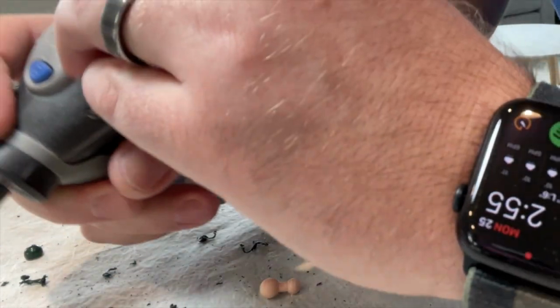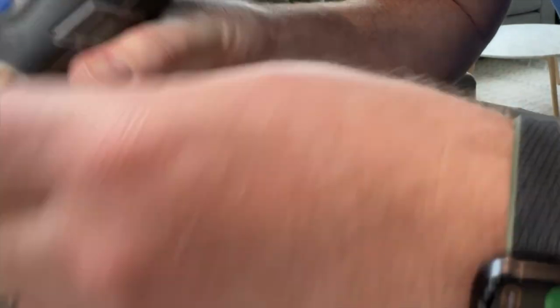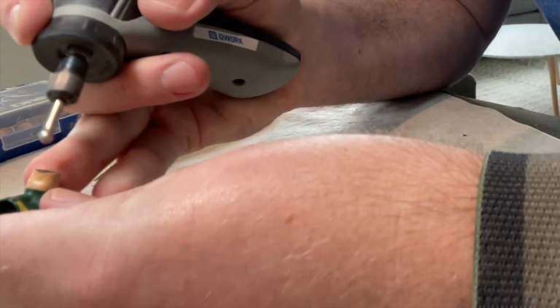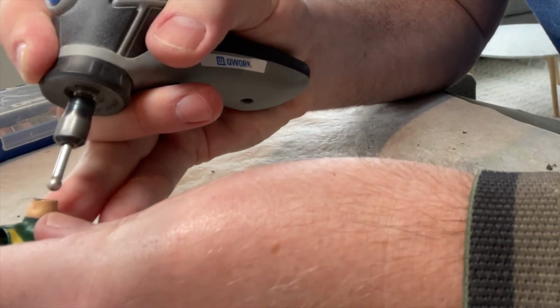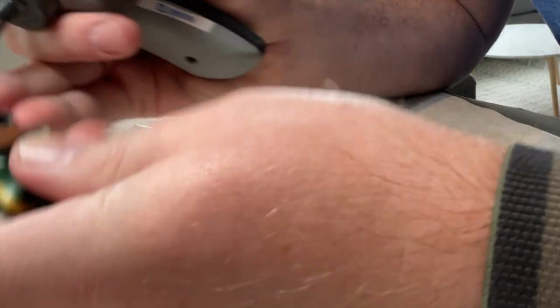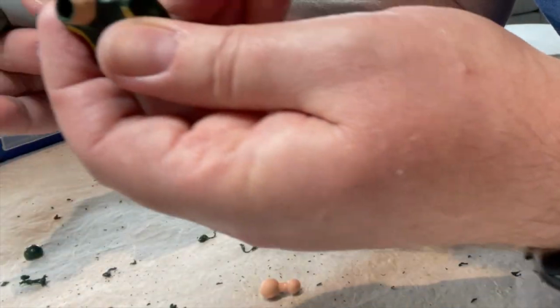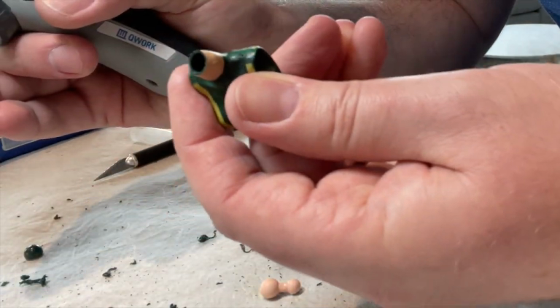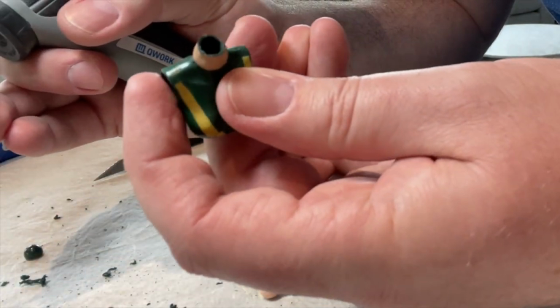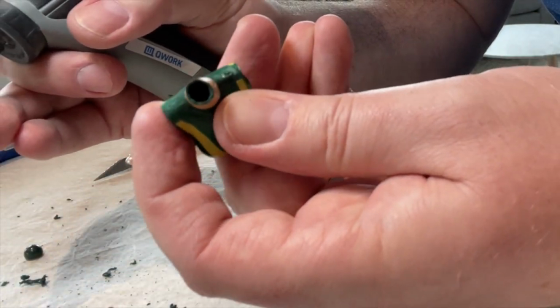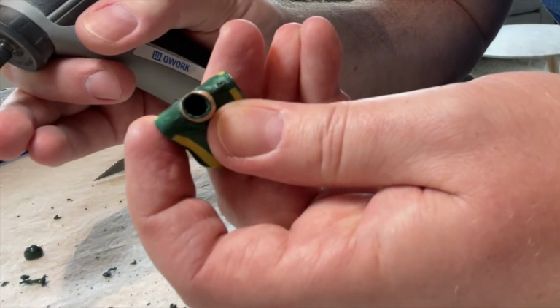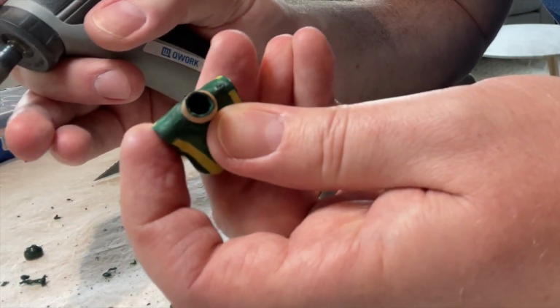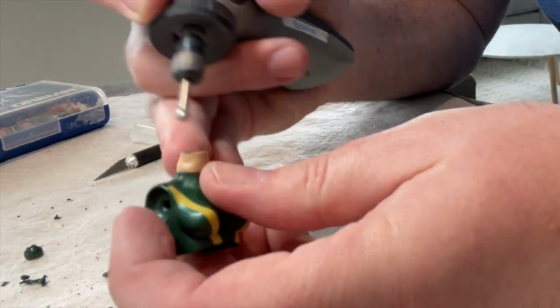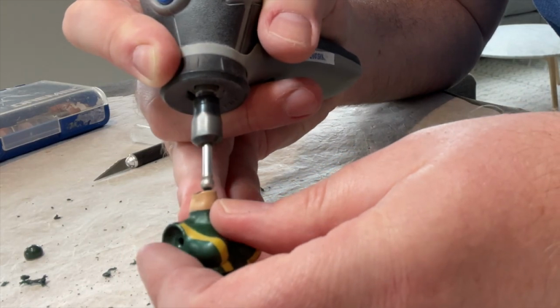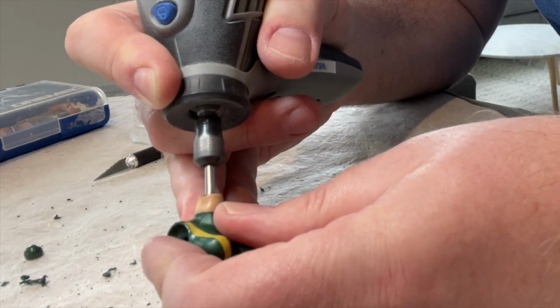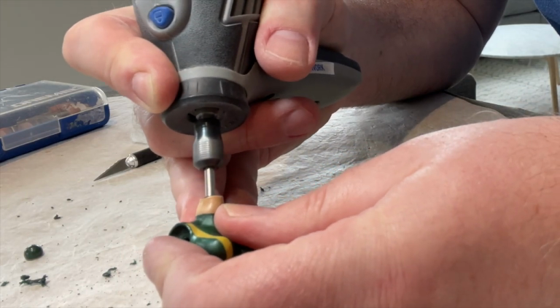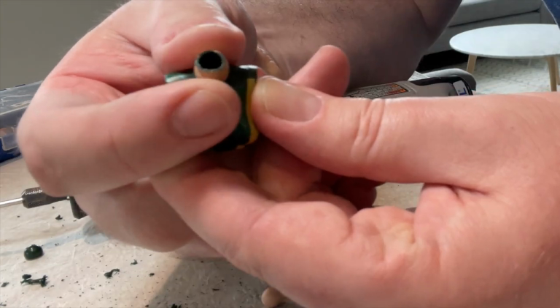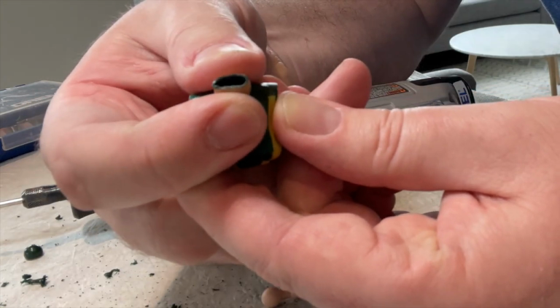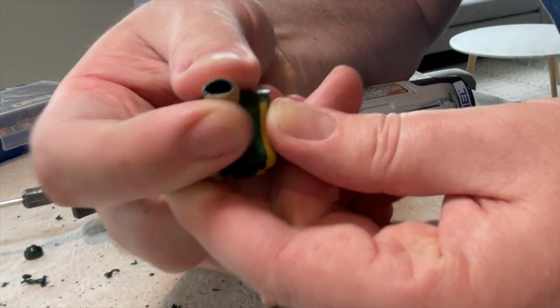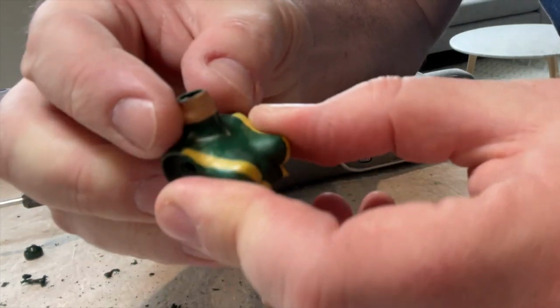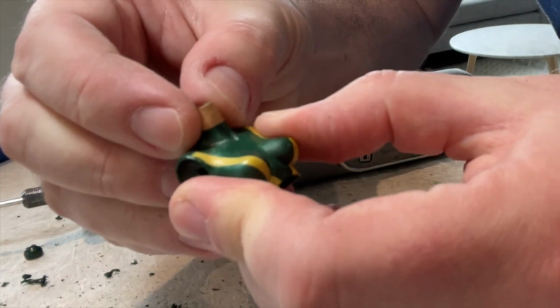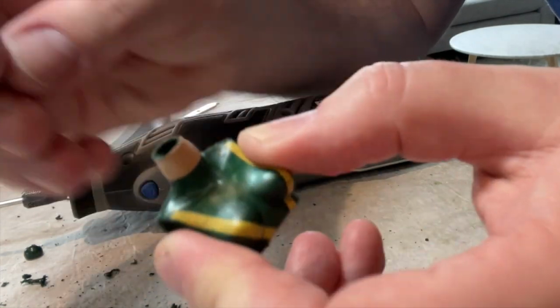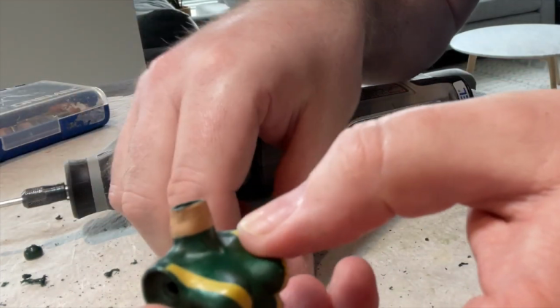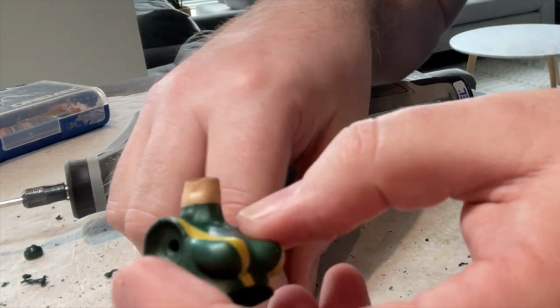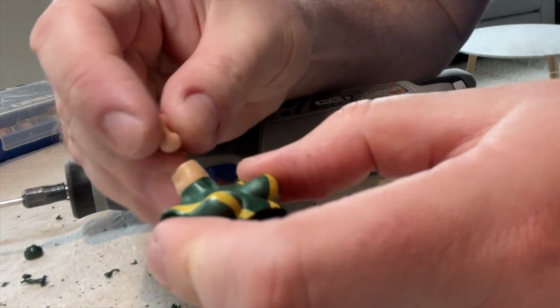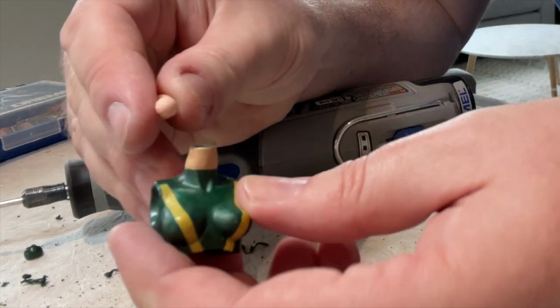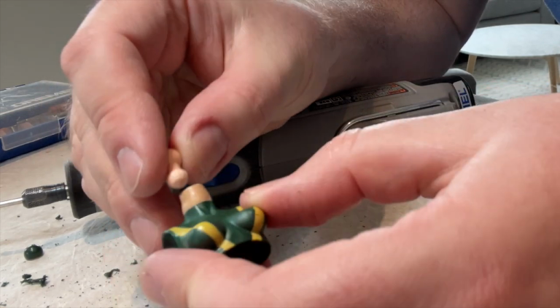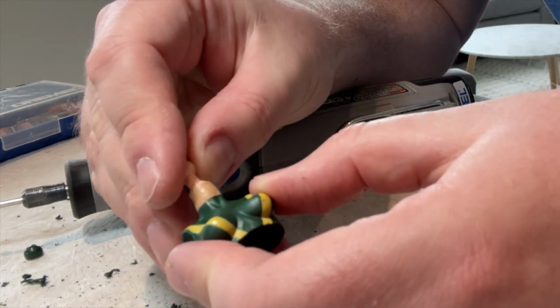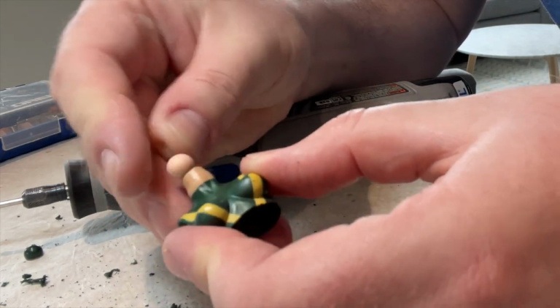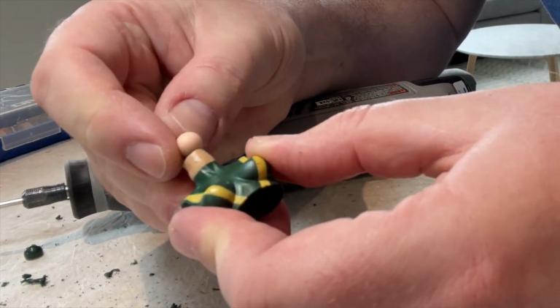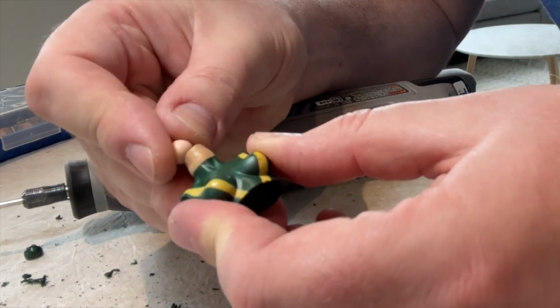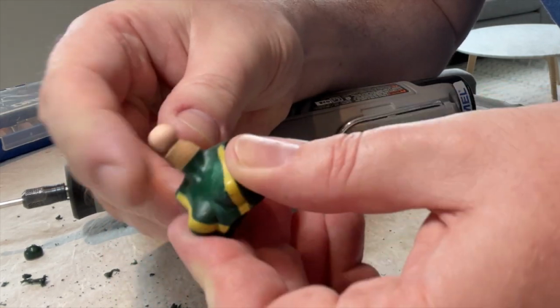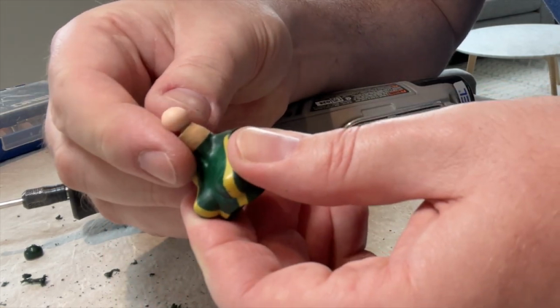Once you're finished, give the inside of the neck a good cleaning with a toothbrush and some dish soap to get any stubborn little bits off the surface. Then heat up the figure by running it under hot water for about 45 seconds and press the dumbbell into the neck to make sure it fits nice and snug.